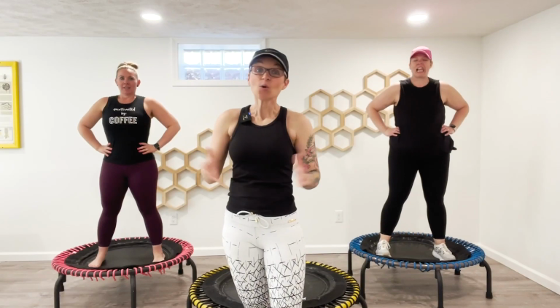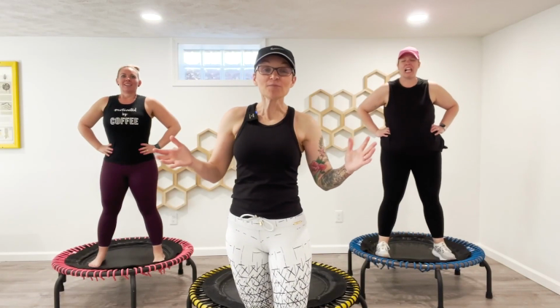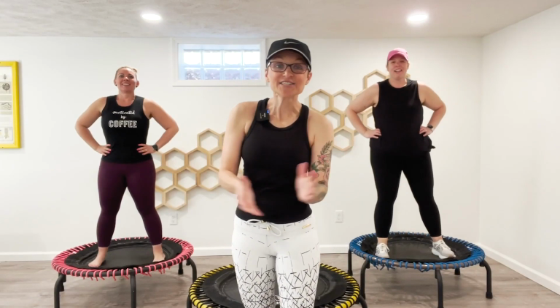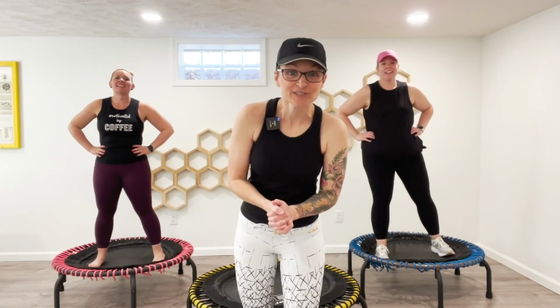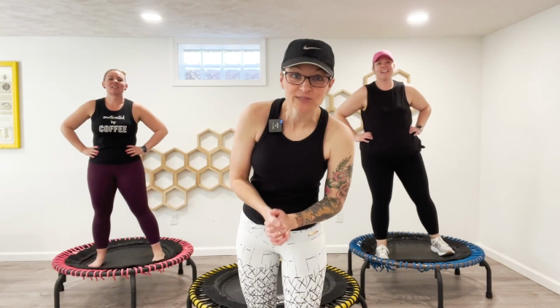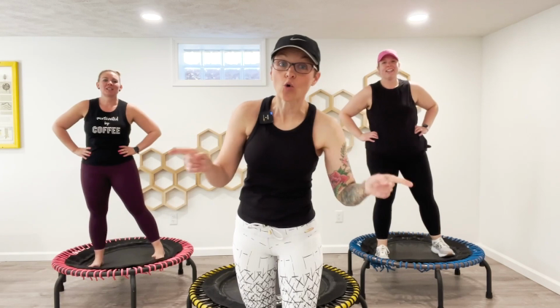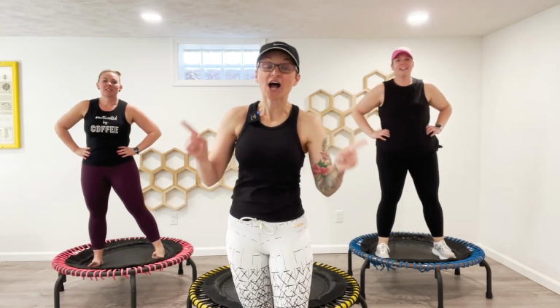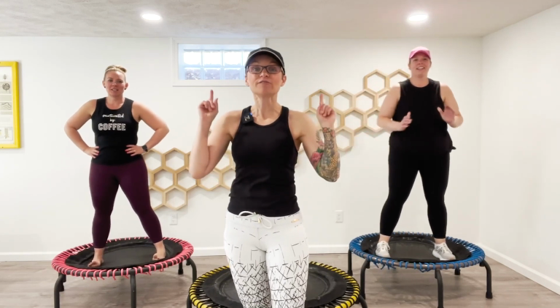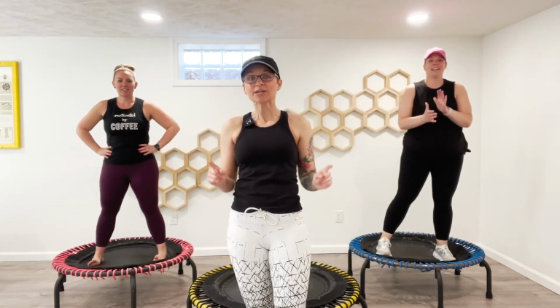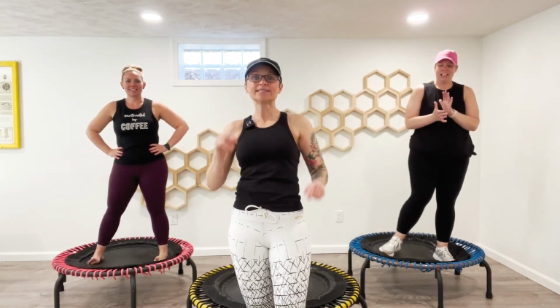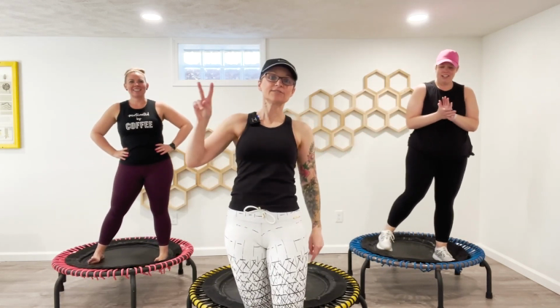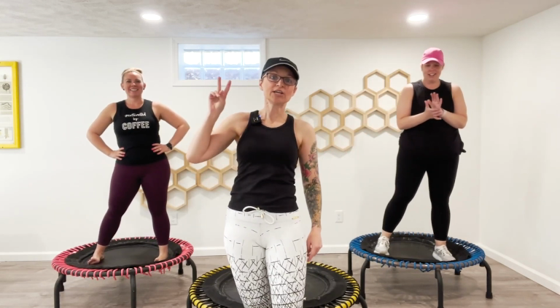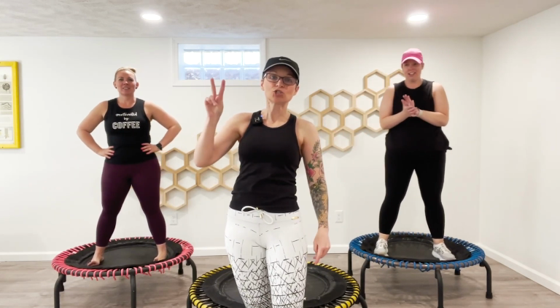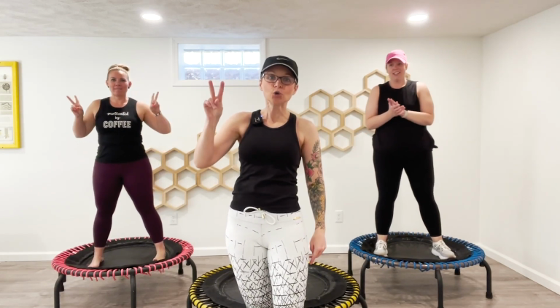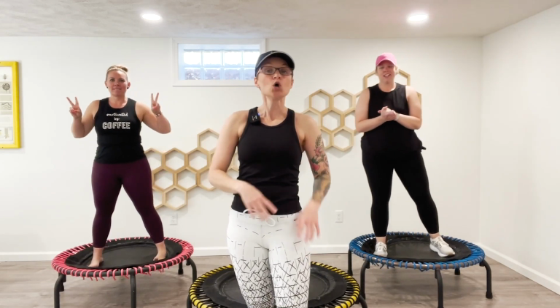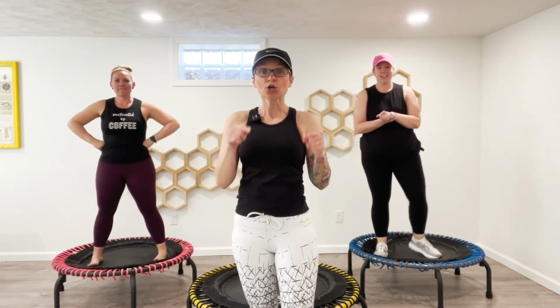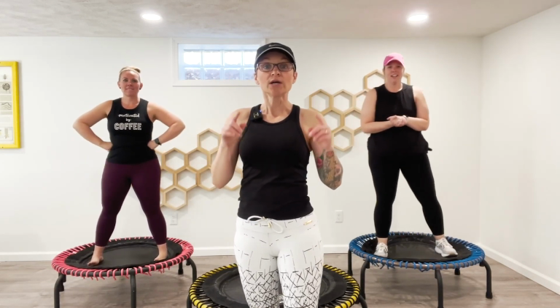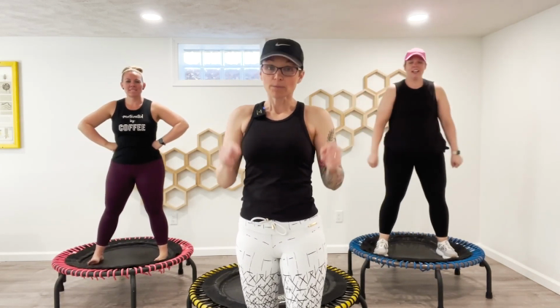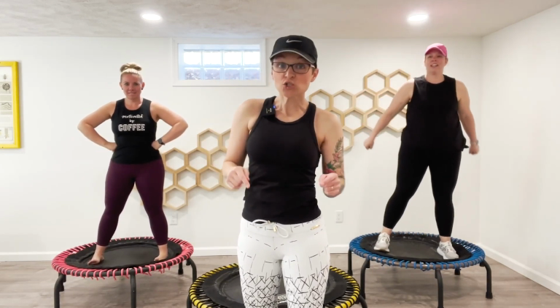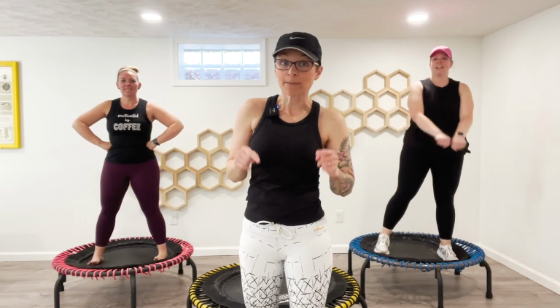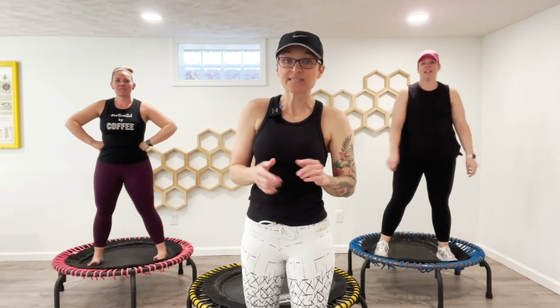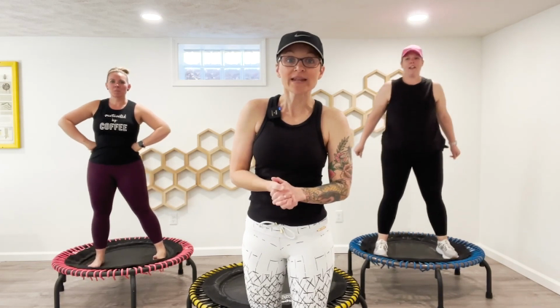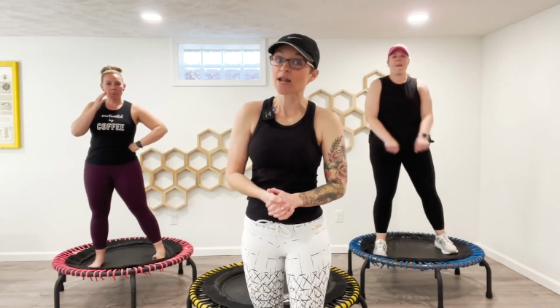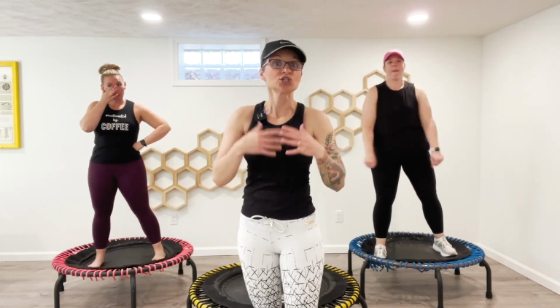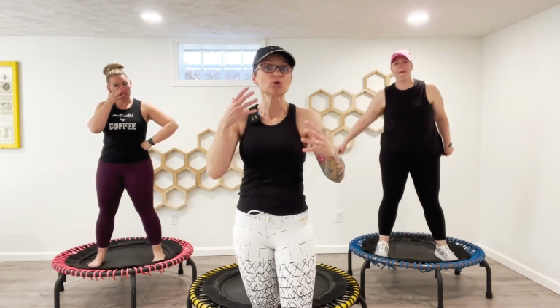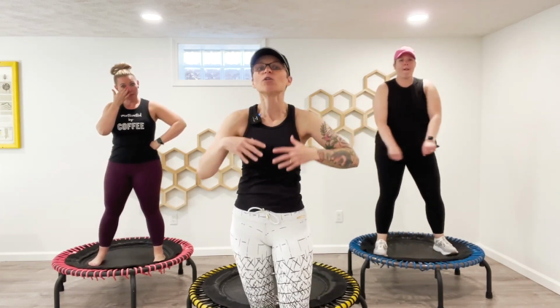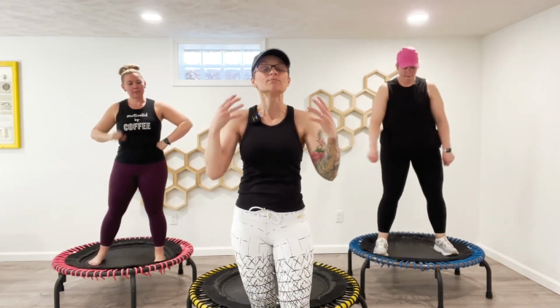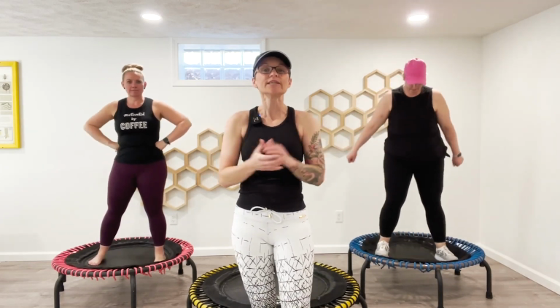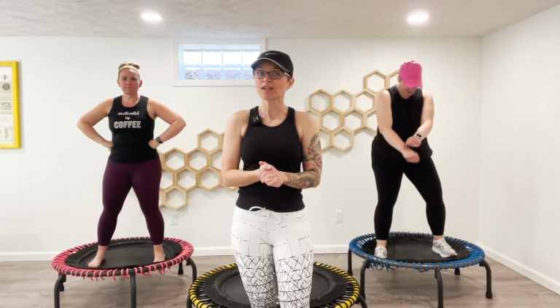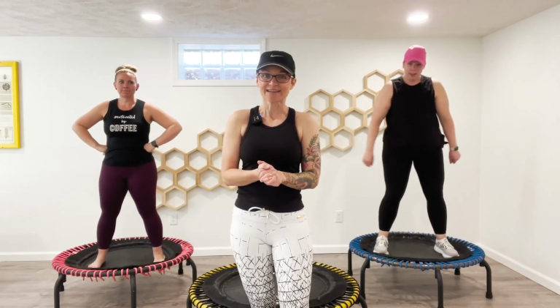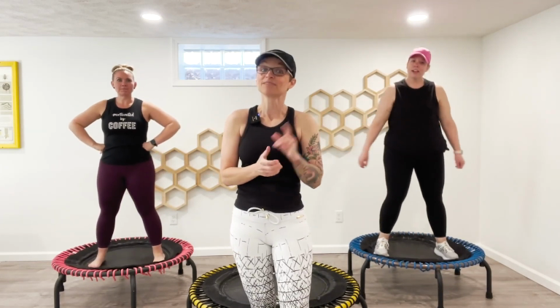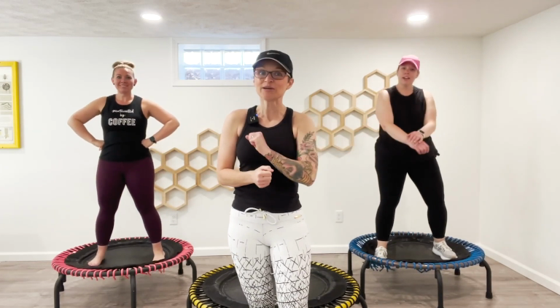Welcome back to the Bounce Palooza choreography series. This is video two. We're going to go 120 beats per minute, and we're going to focus mostly on the legs. Let's do it.